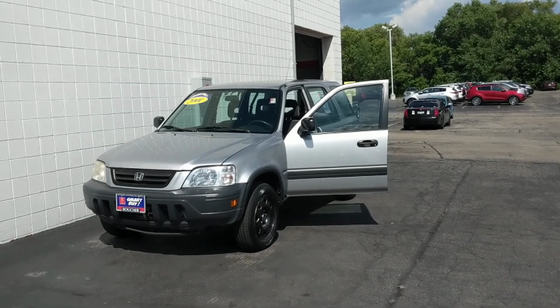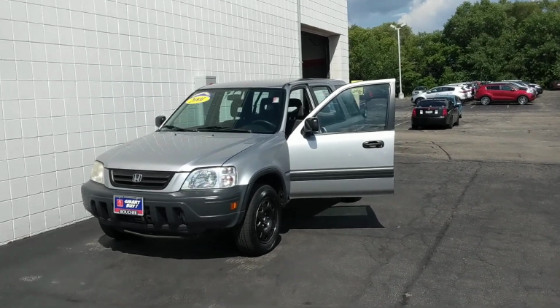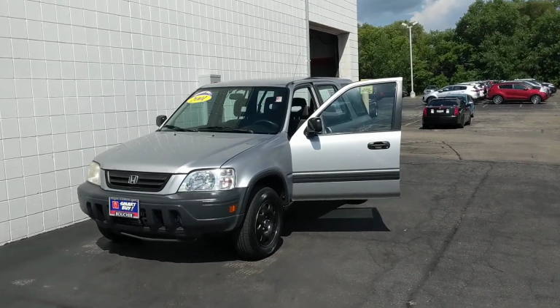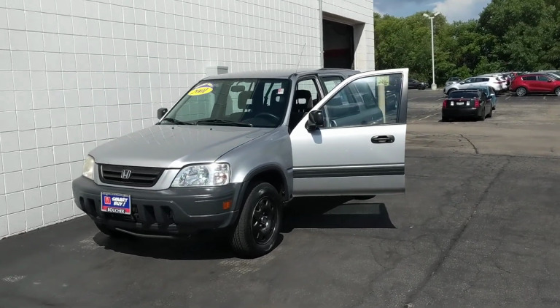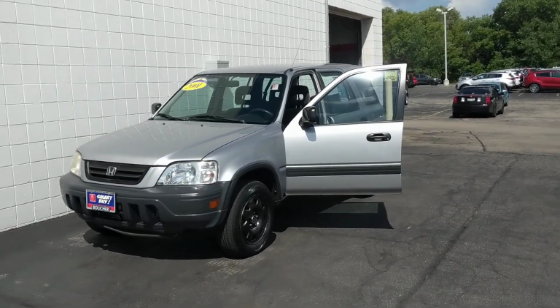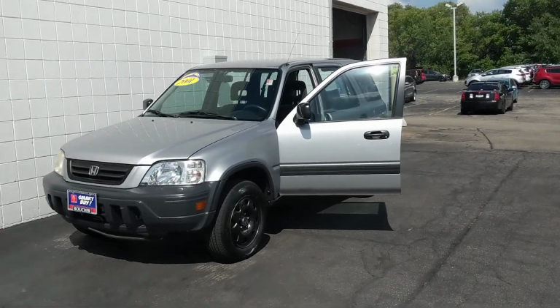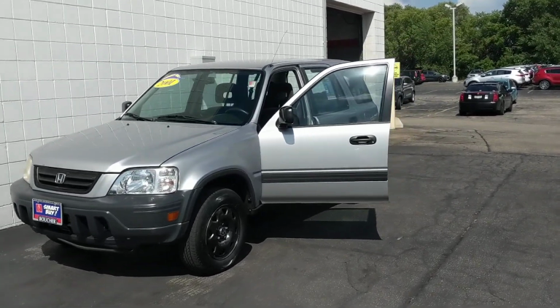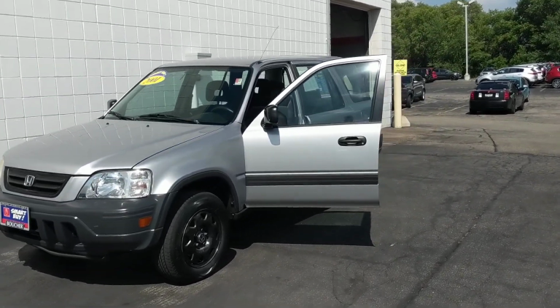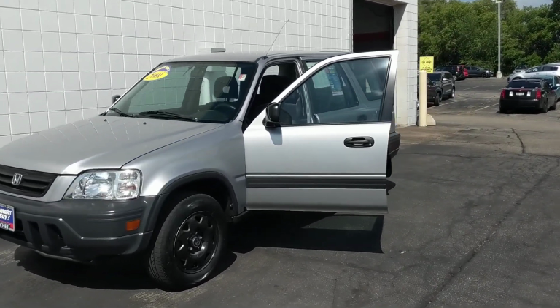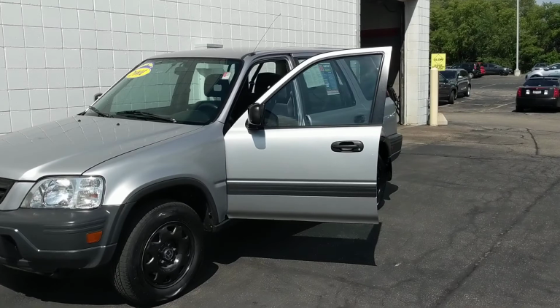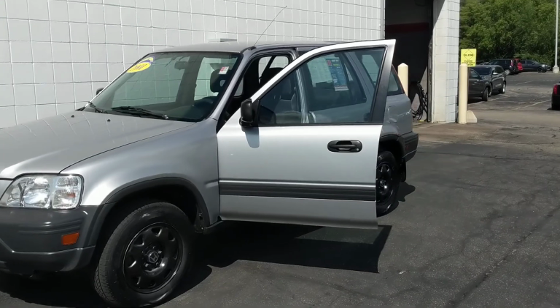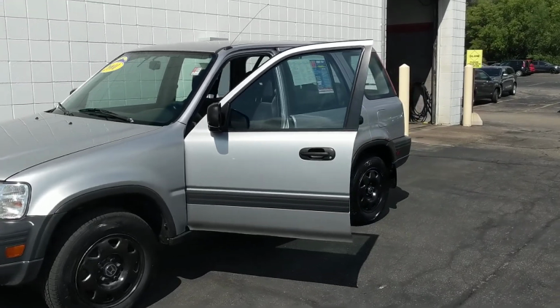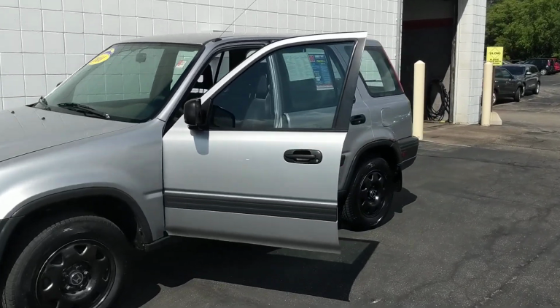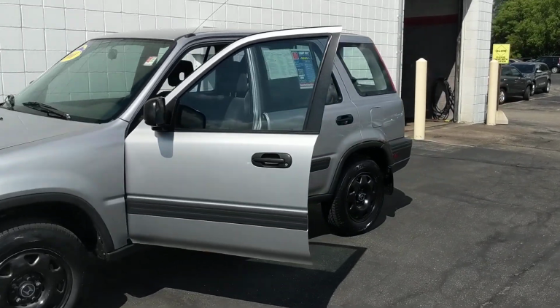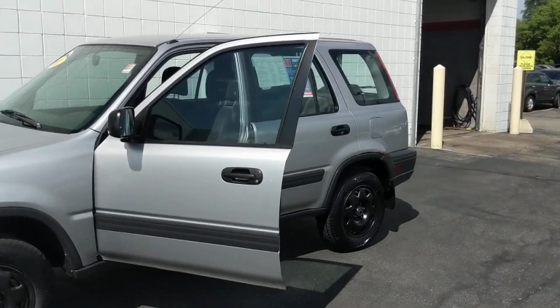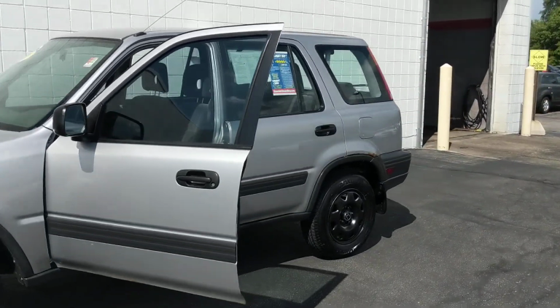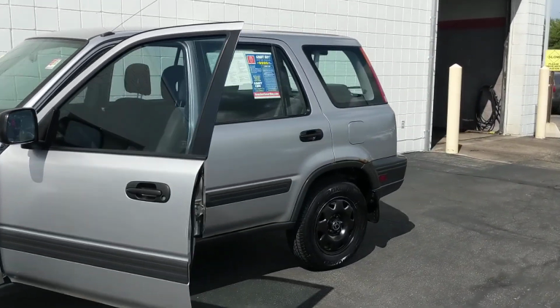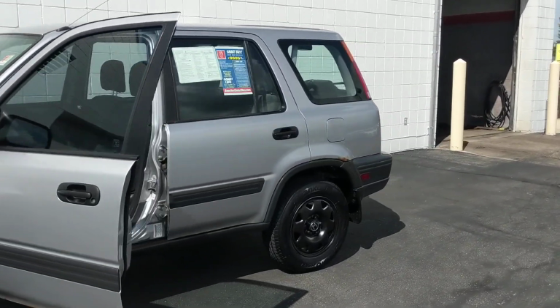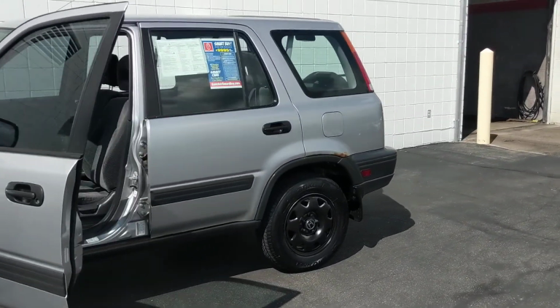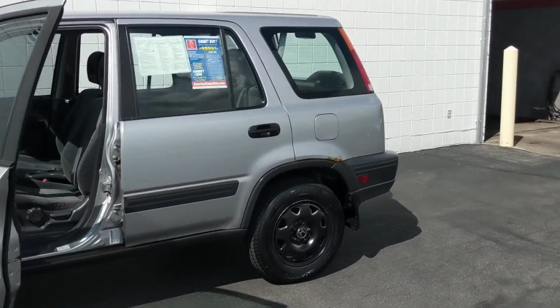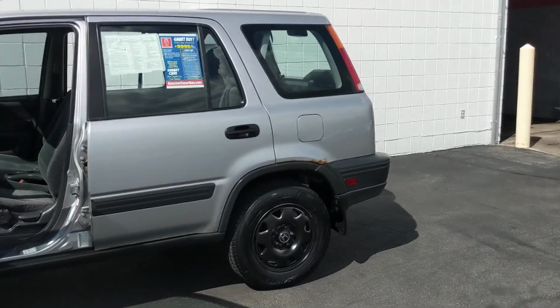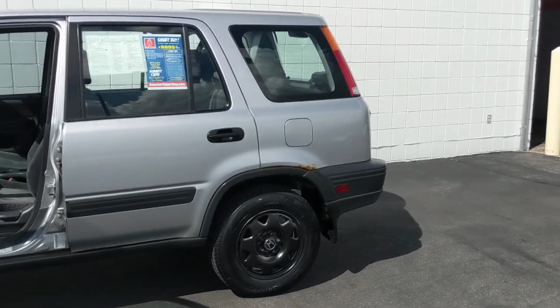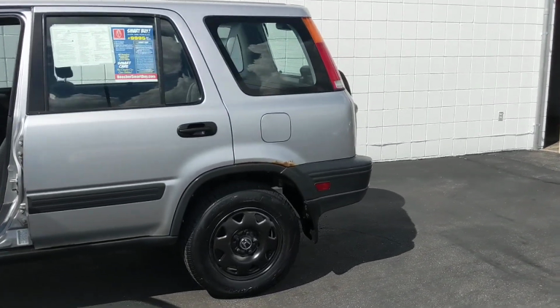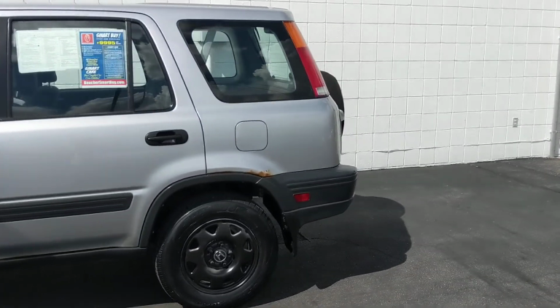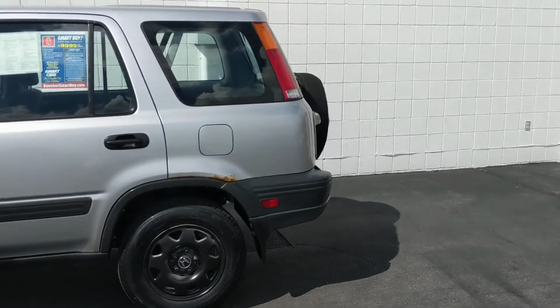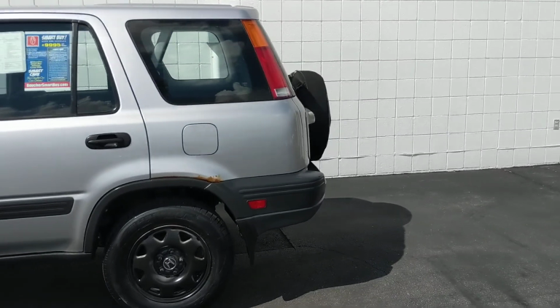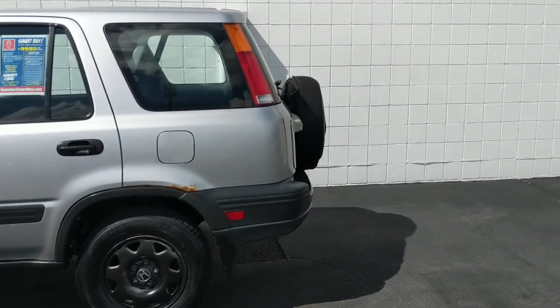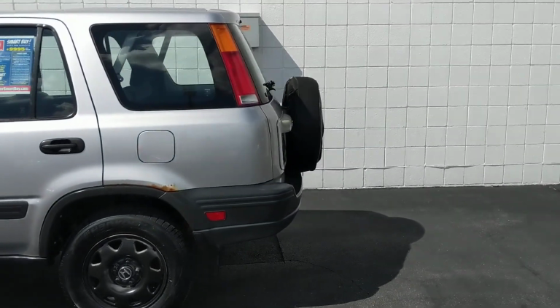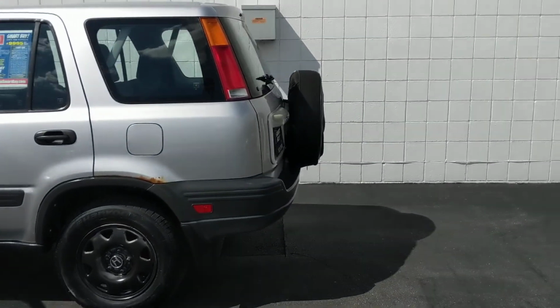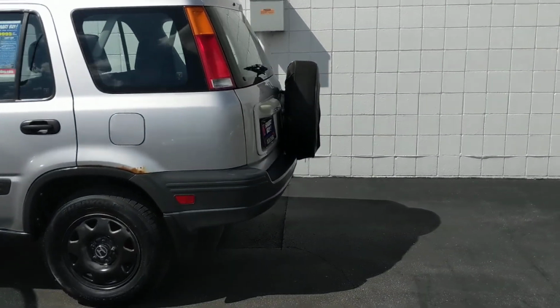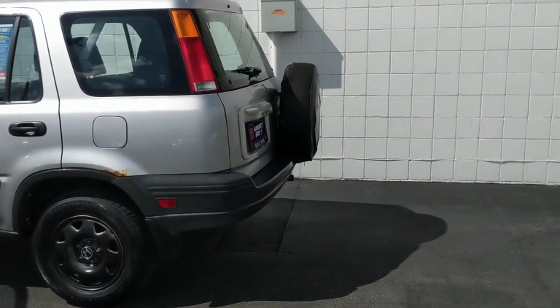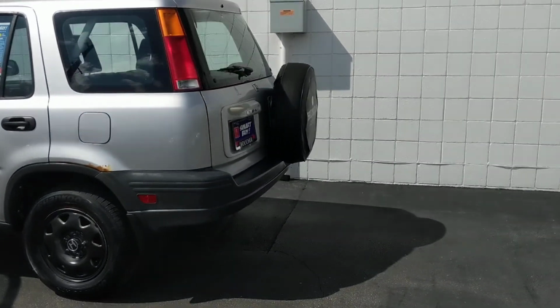We have this 2001 Honda CR-V. It's a beautiful car with a well-maintained Carfax. This vehicle has been inspected by our factory certified technicians and it is a smart bike car which includes the smart bike car care maintenance package.